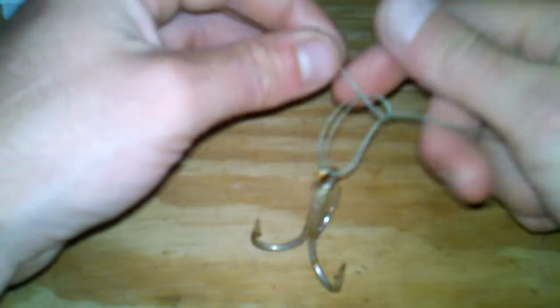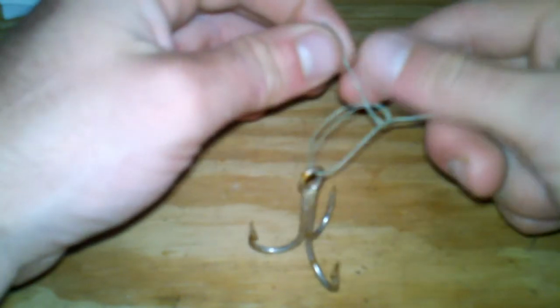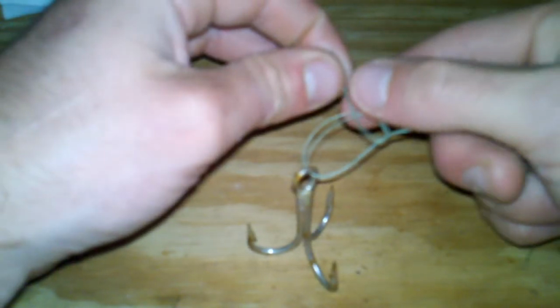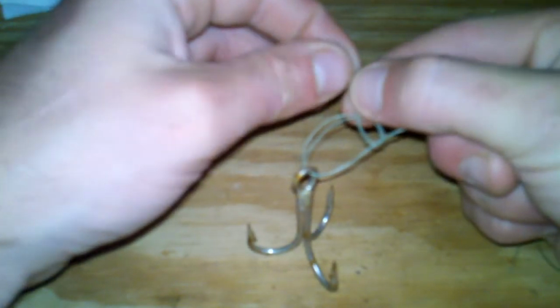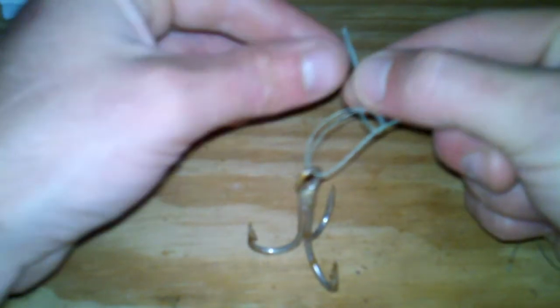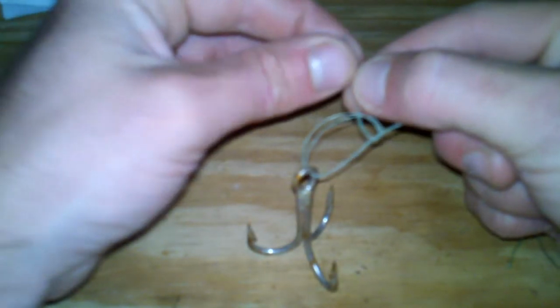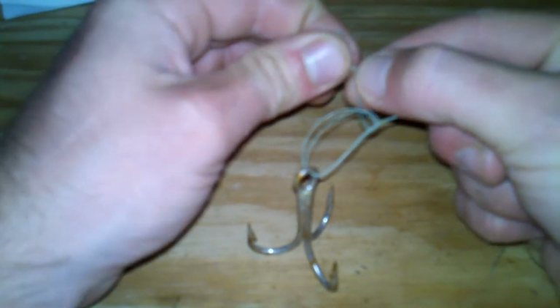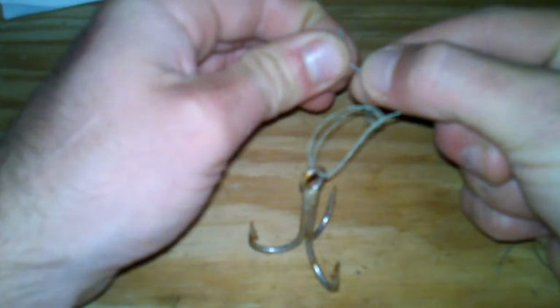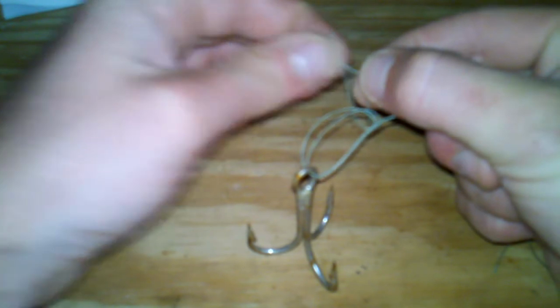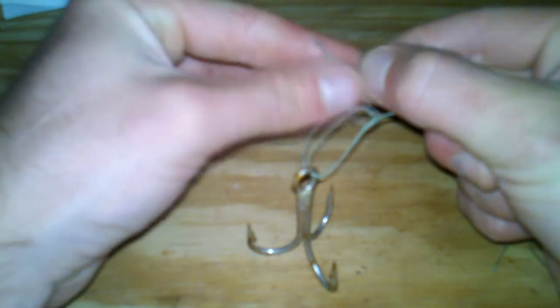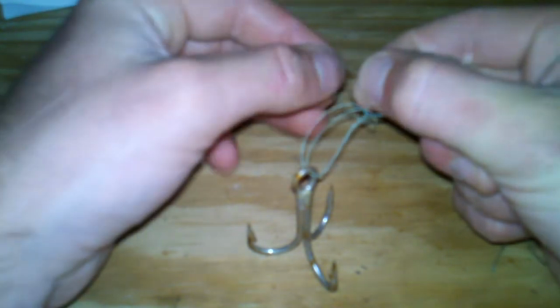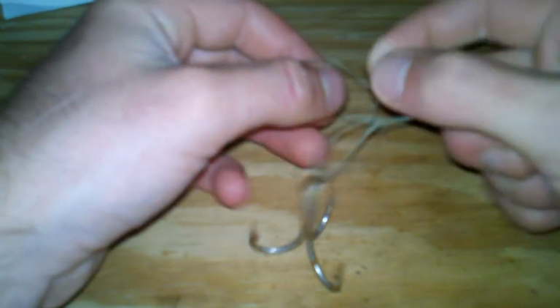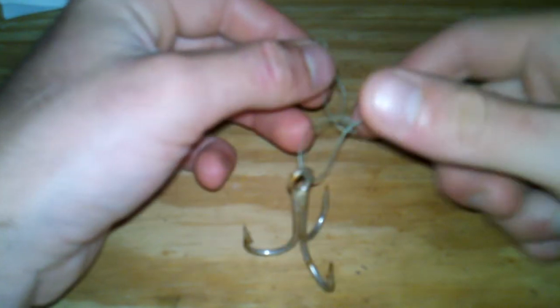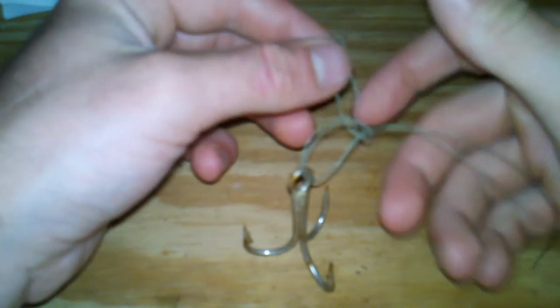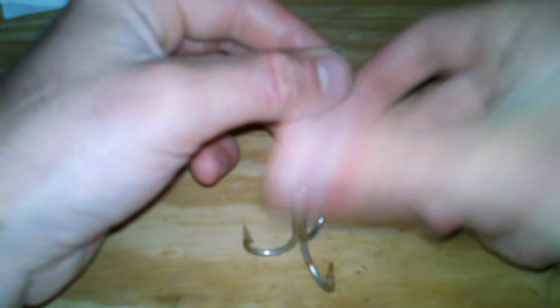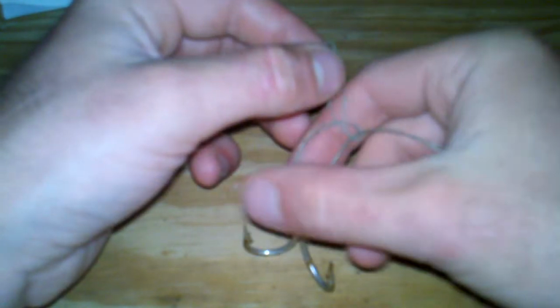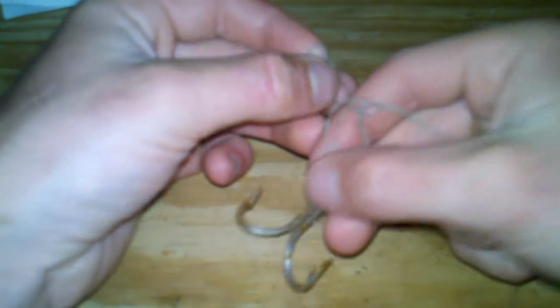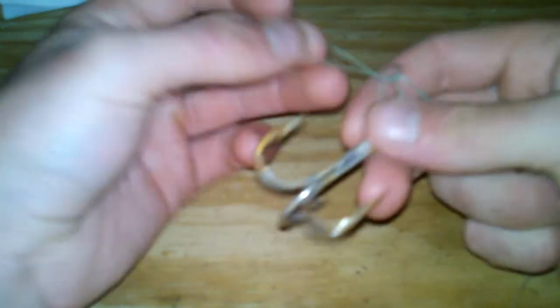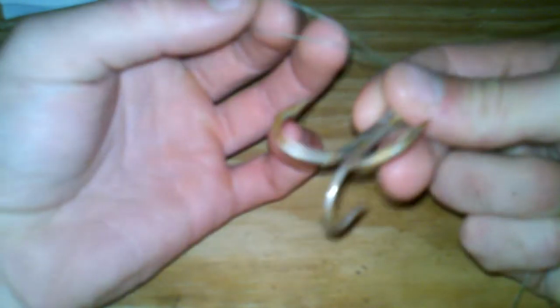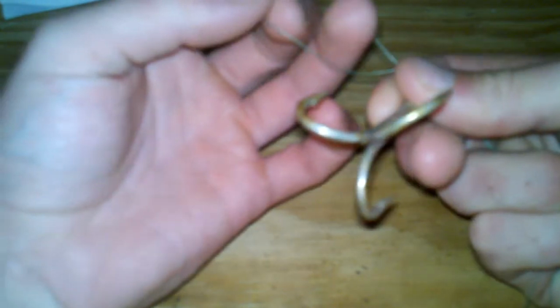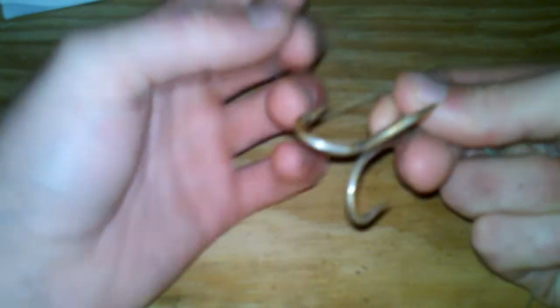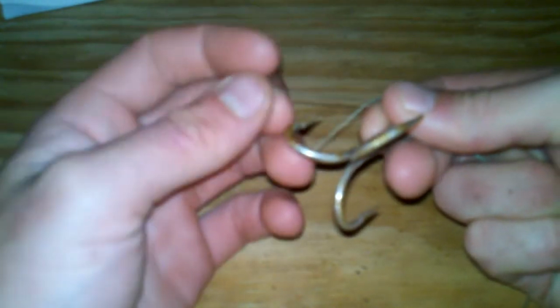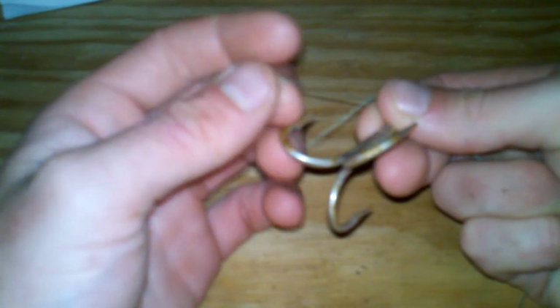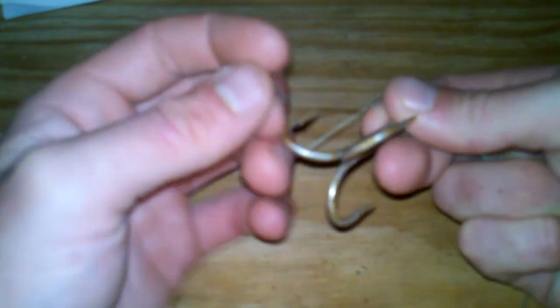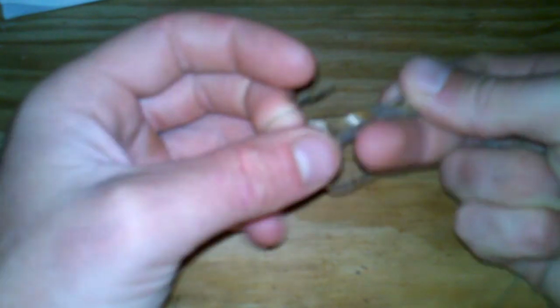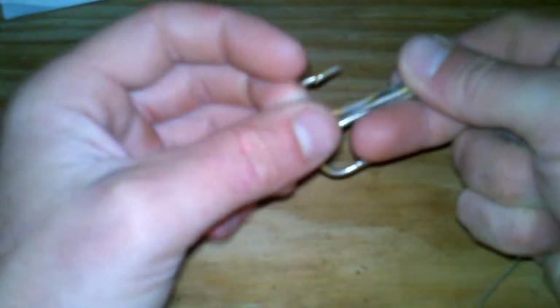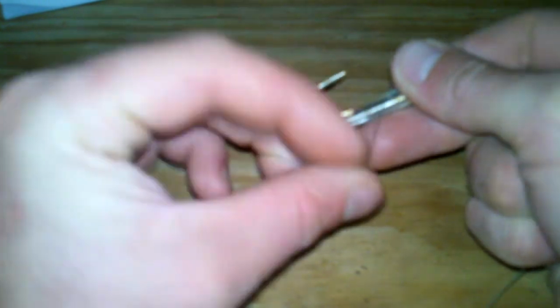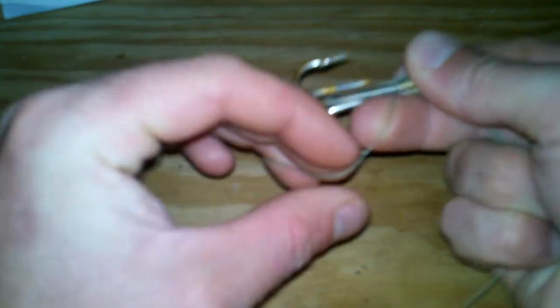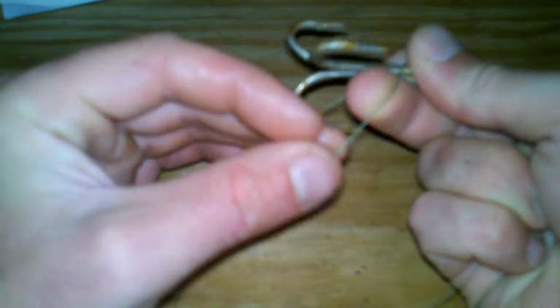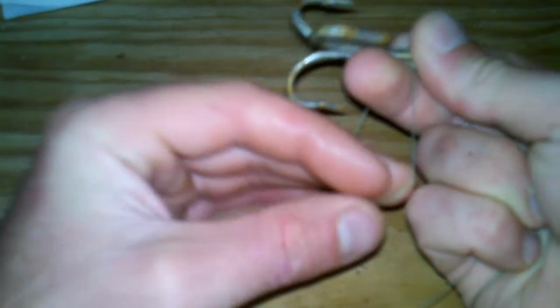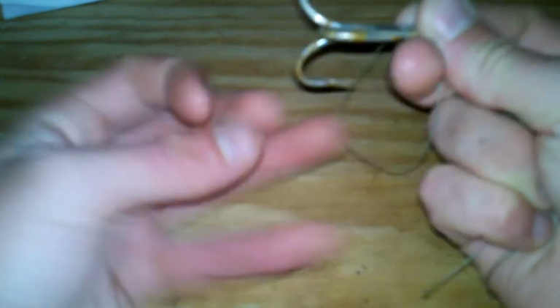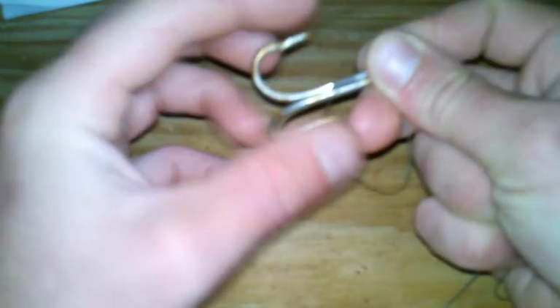Then open up the doubled over part that just went through the loop, and bring your plug, lure, hook, swivel — whatever it is — all the way through that loop.